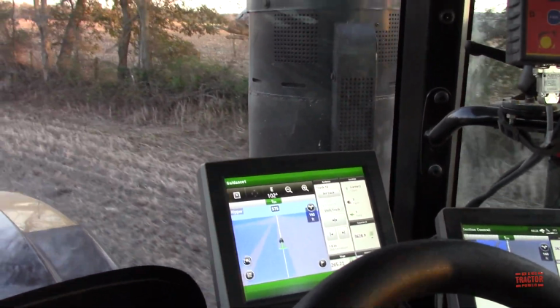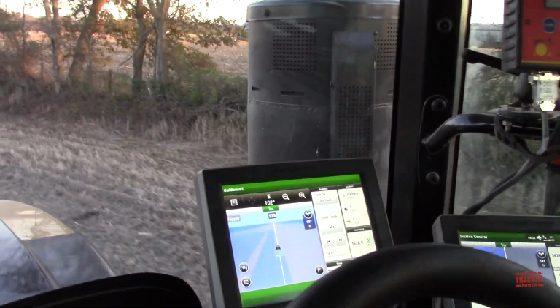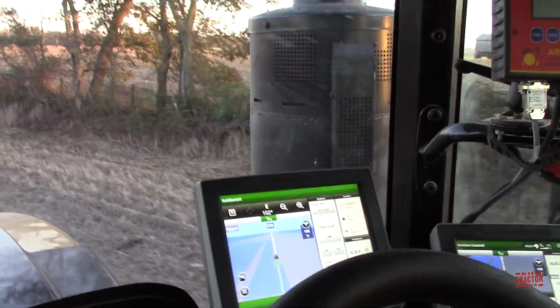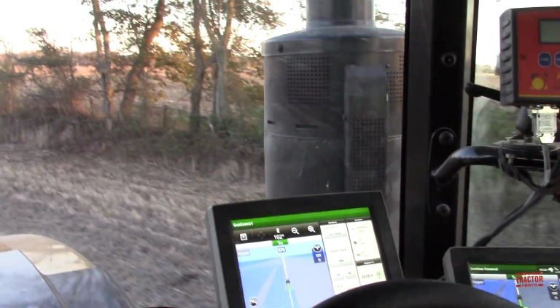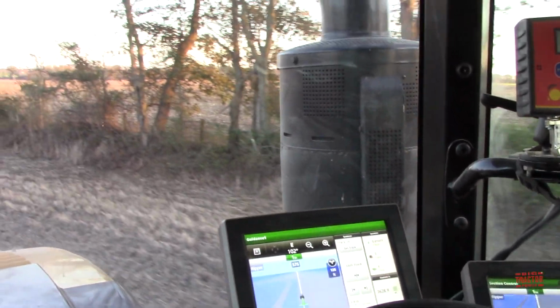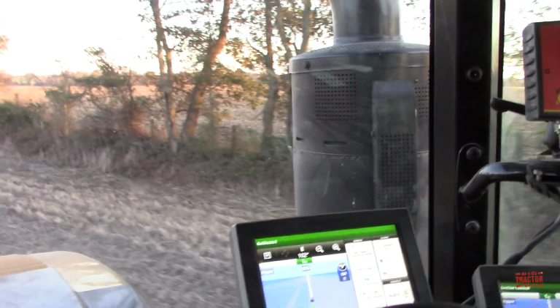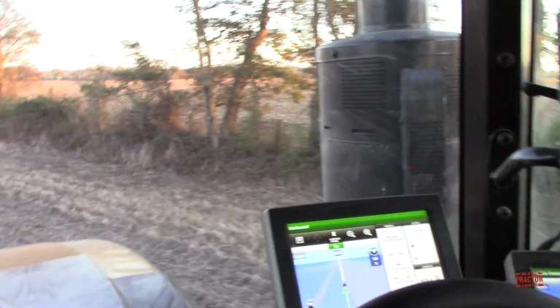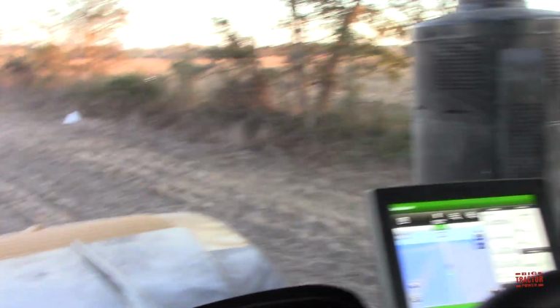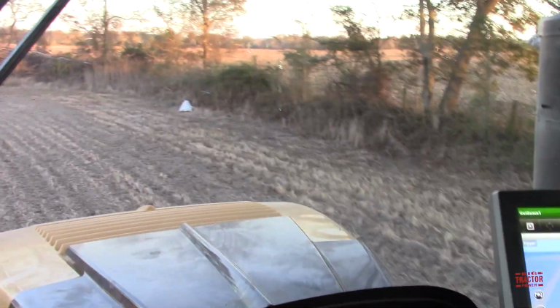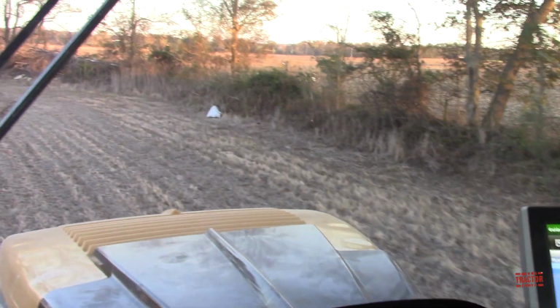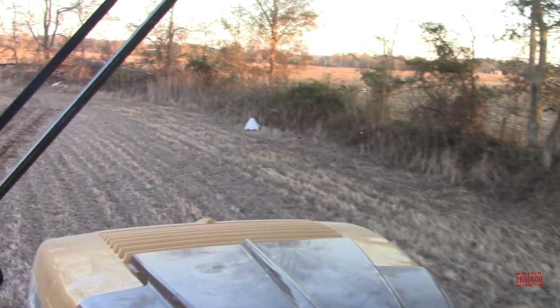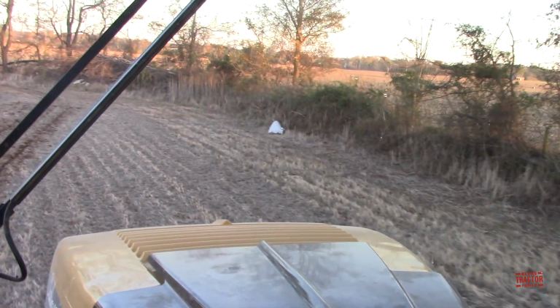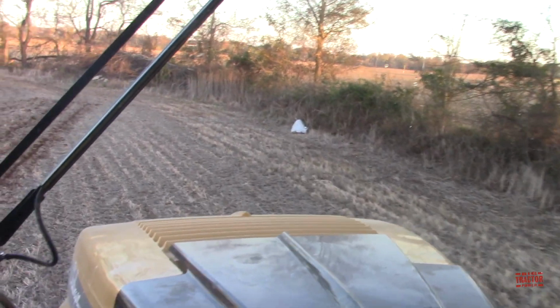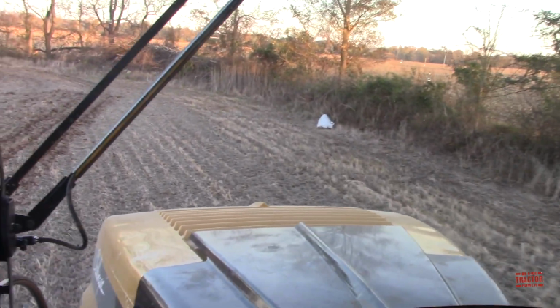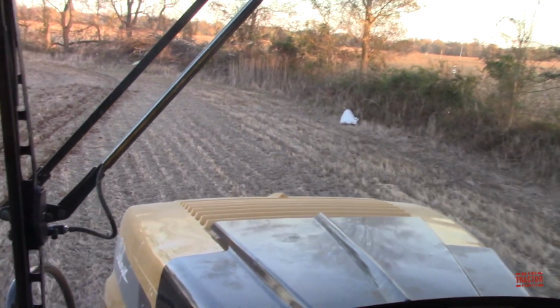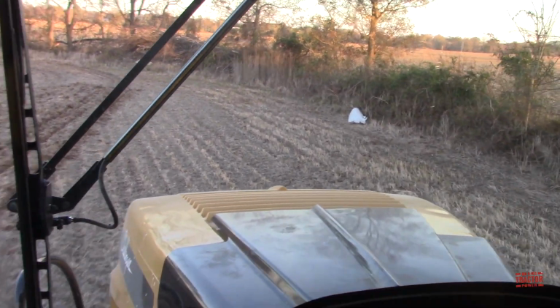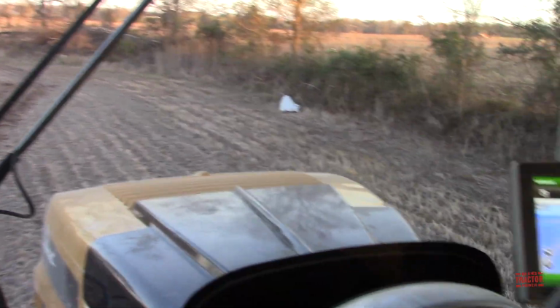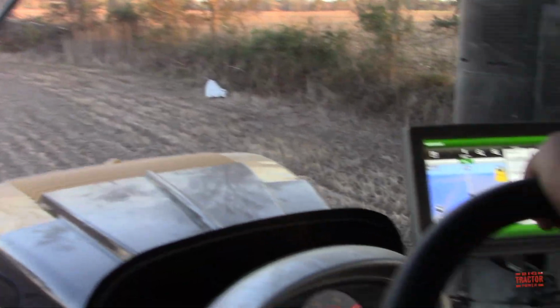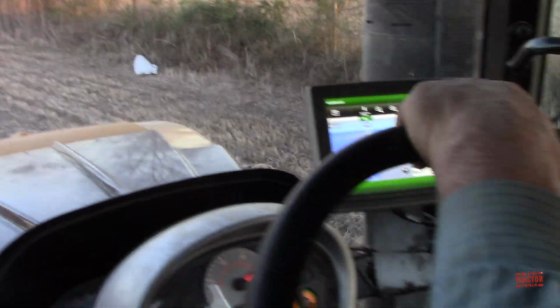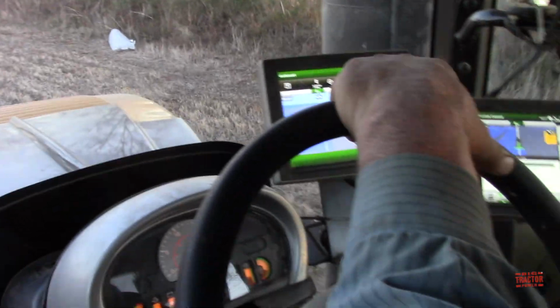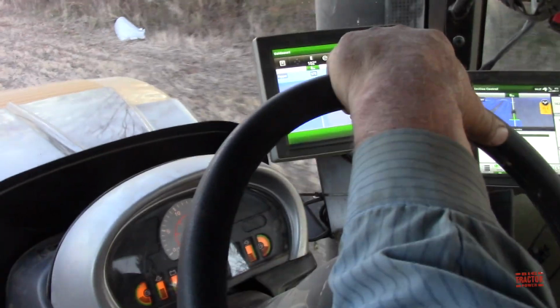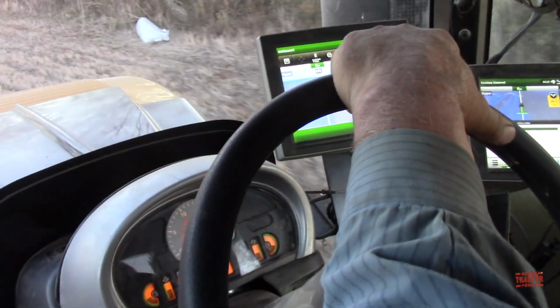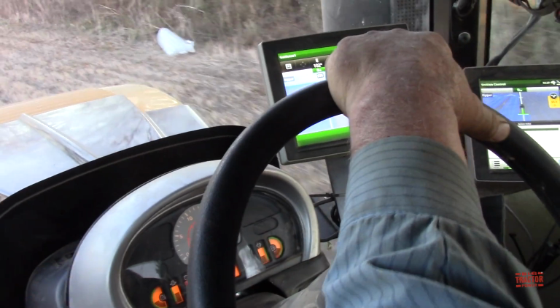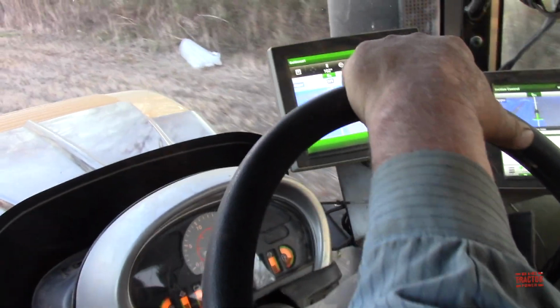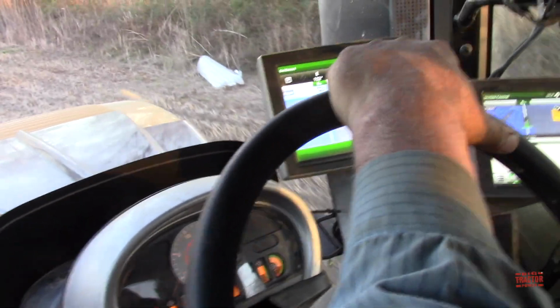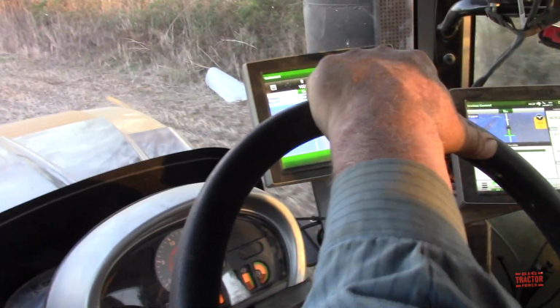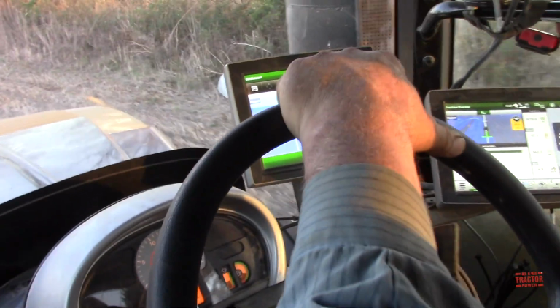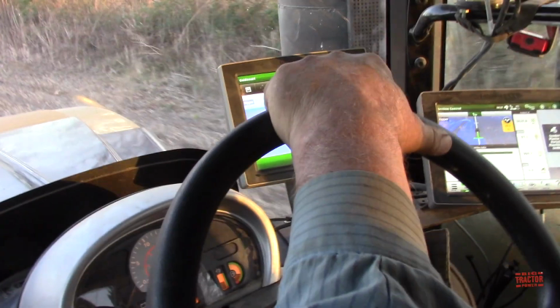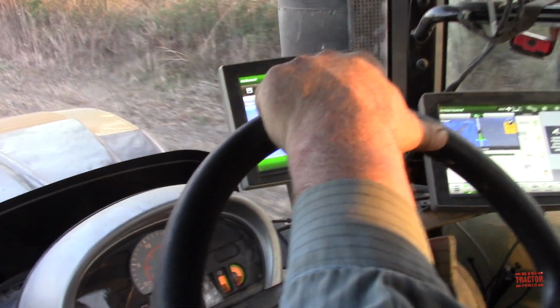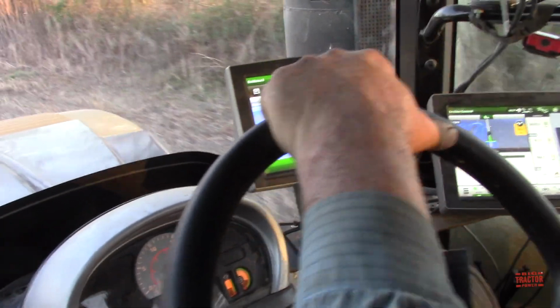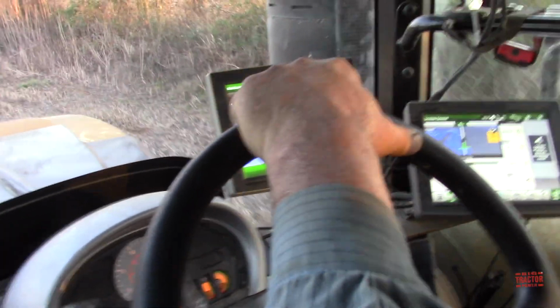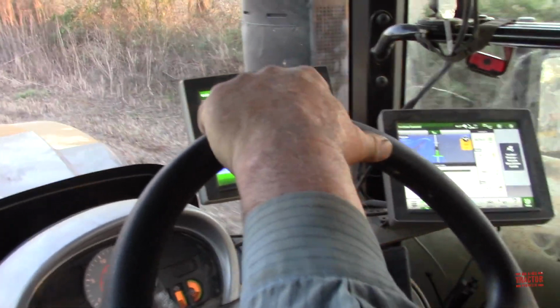And as we reach the headland, here's a series of beams and then Billy will take over the tractor and turn it back on to its next pass.